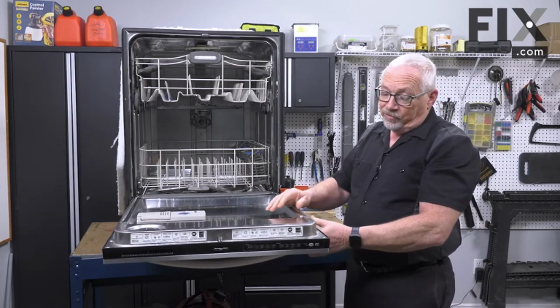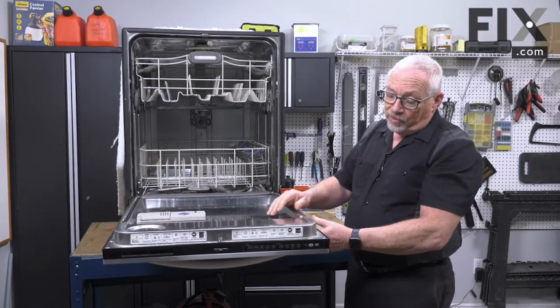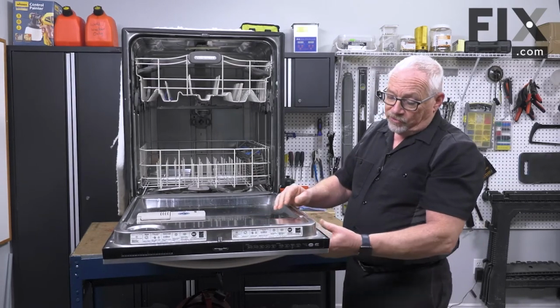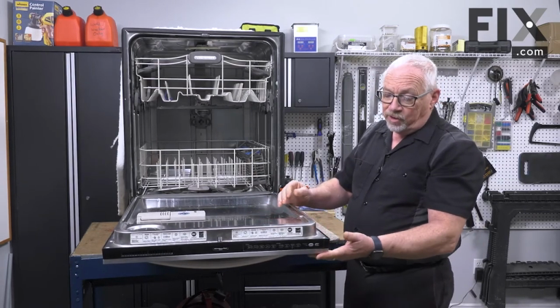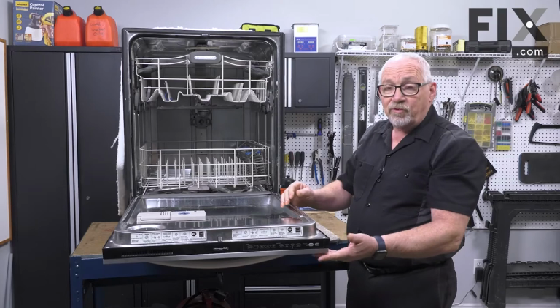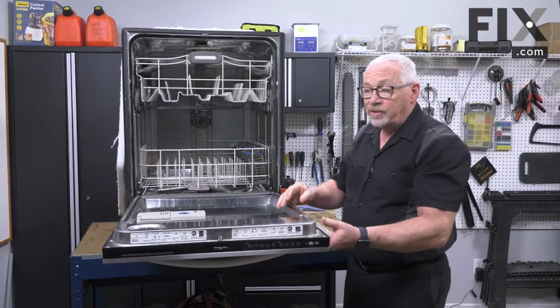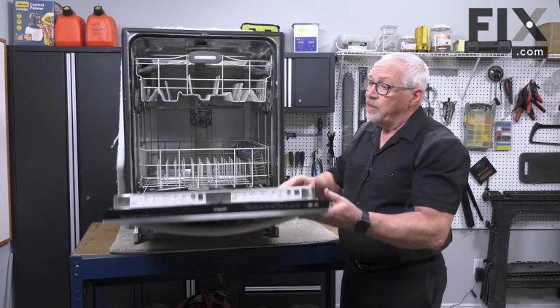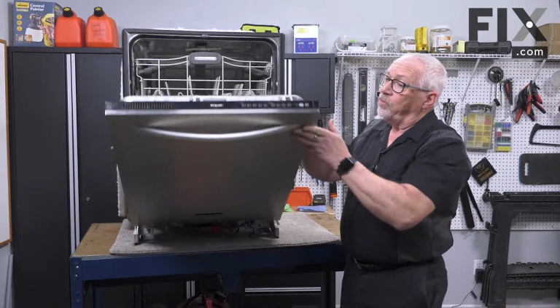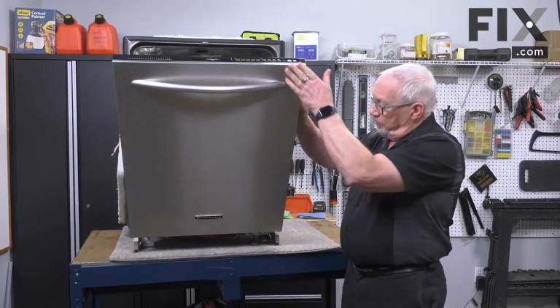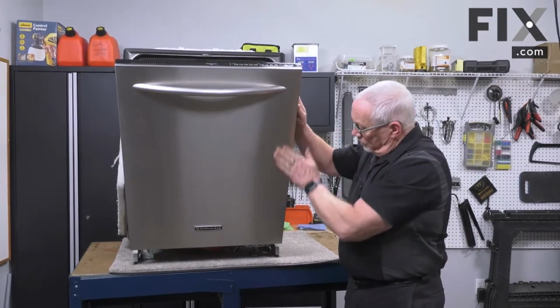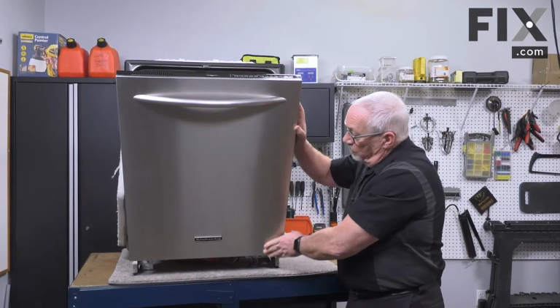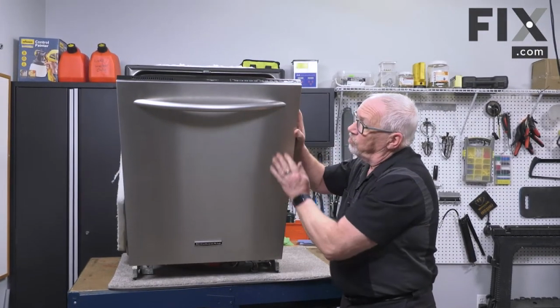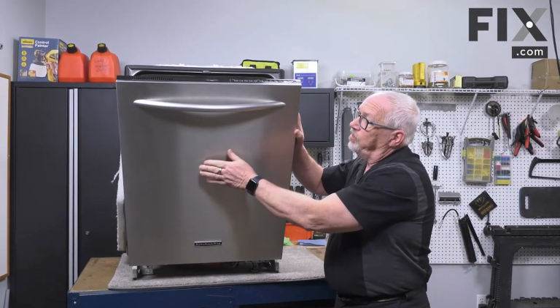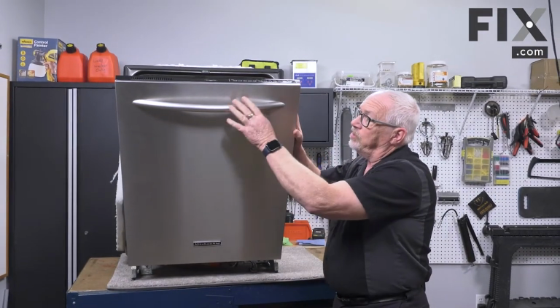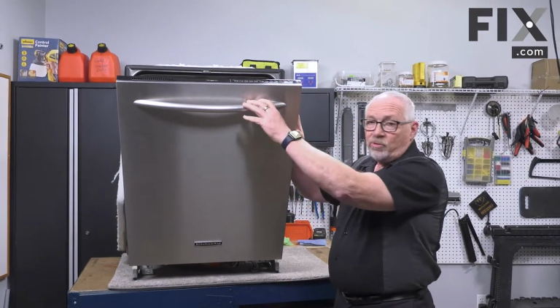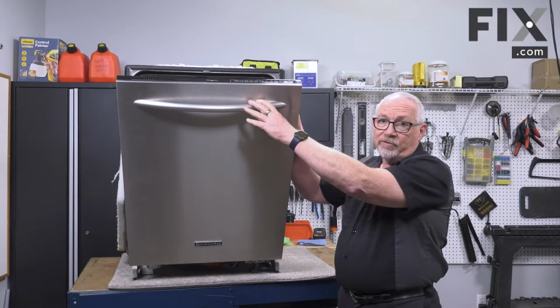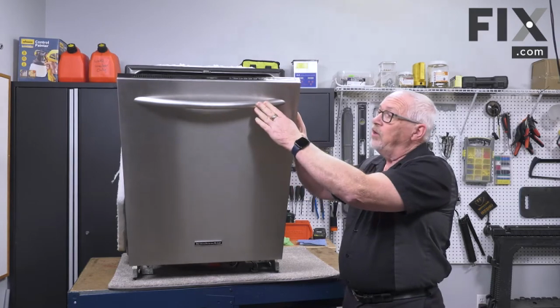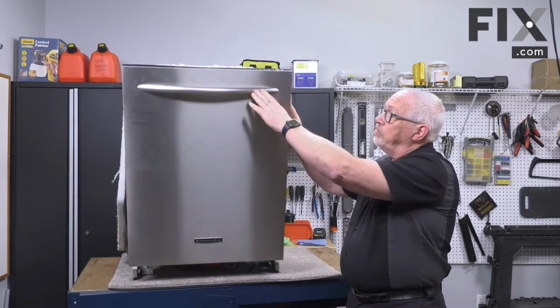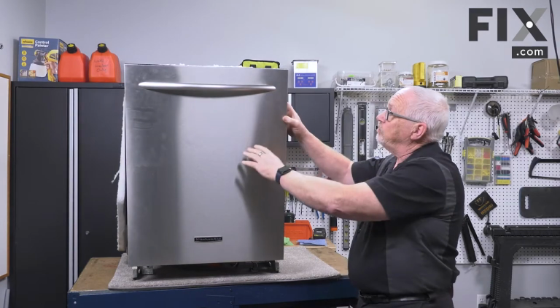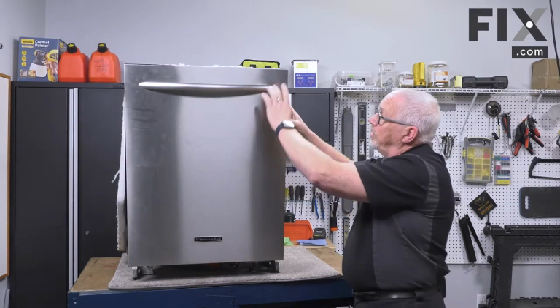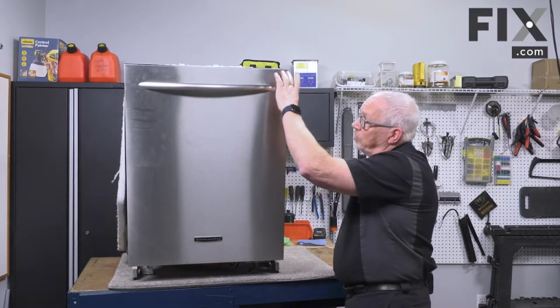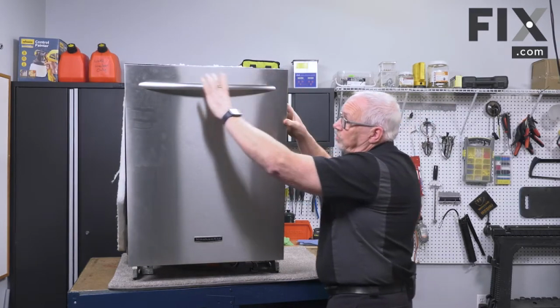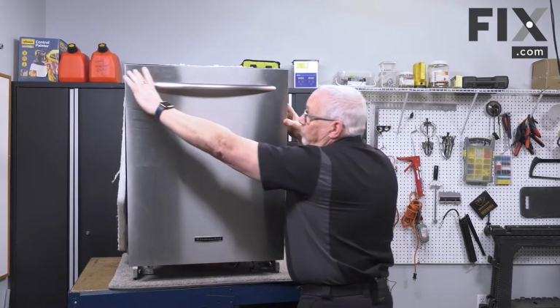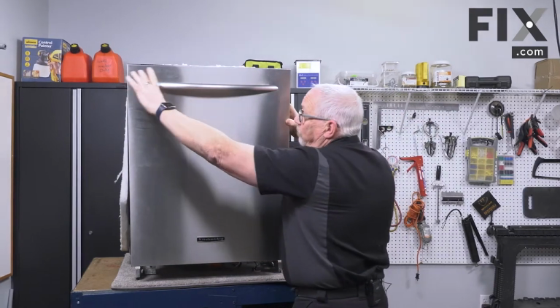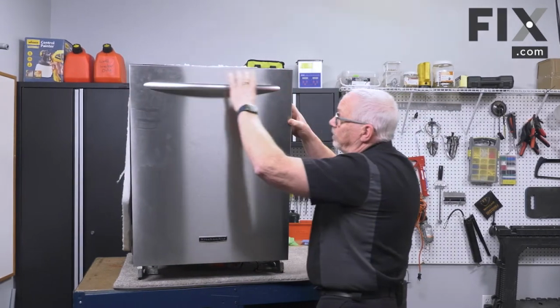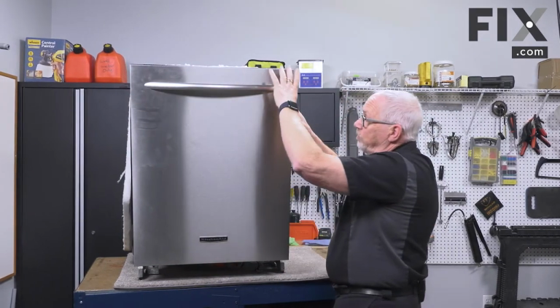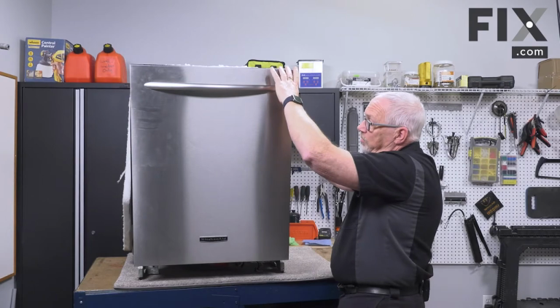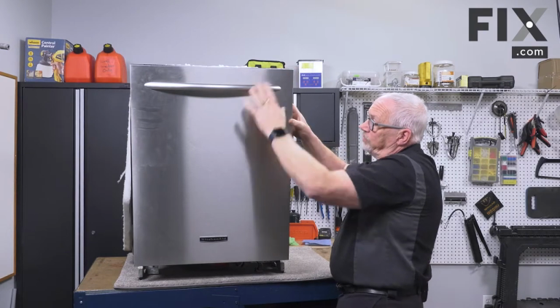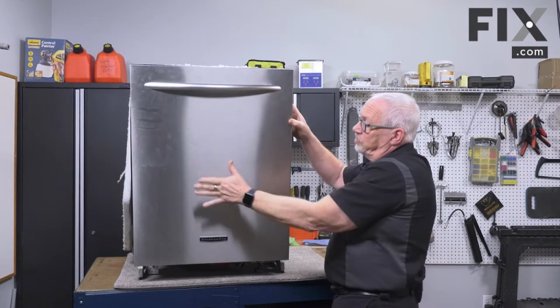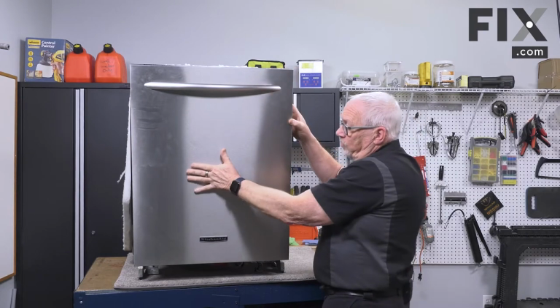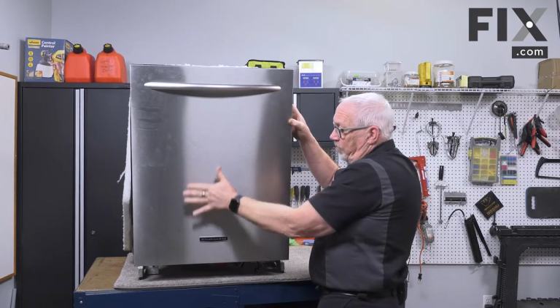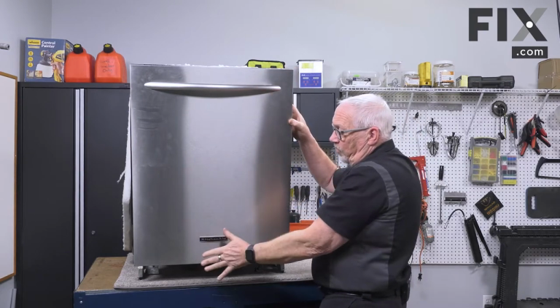In some models such as this one, the front panel is all one piece, so the whole front piece including the handle will come off. On other models it'll have a console where your controls are that will stay in place, and just this piece has to come off.